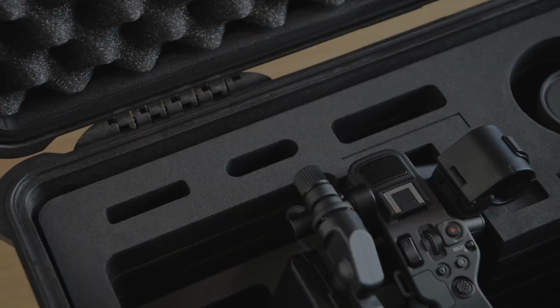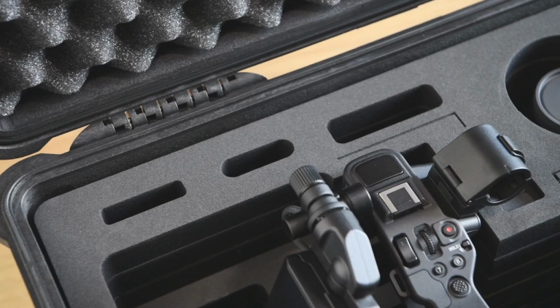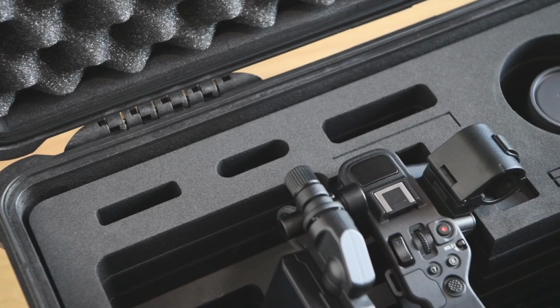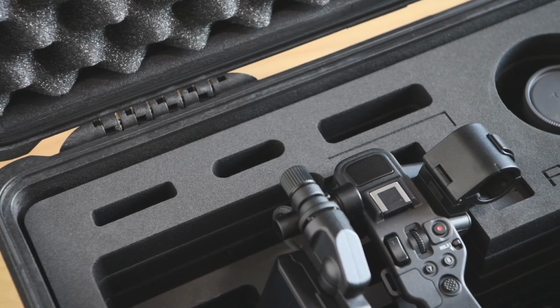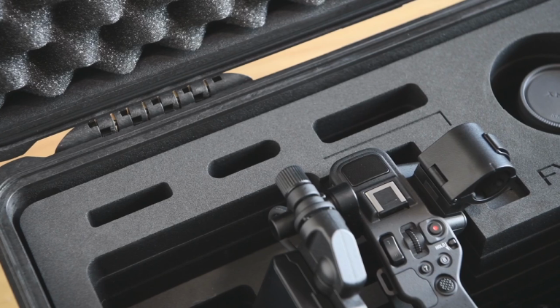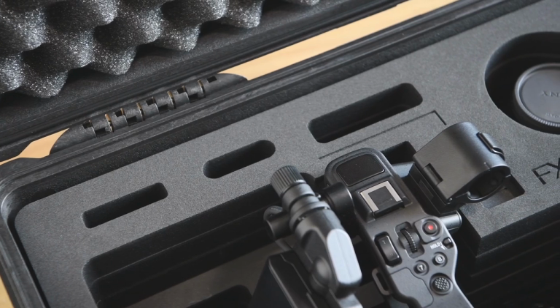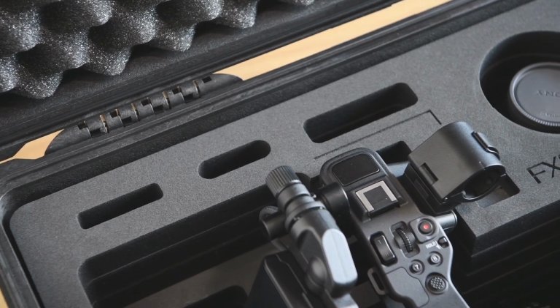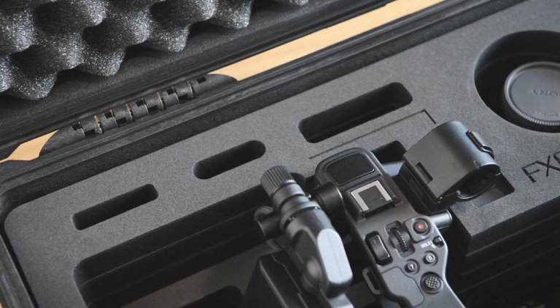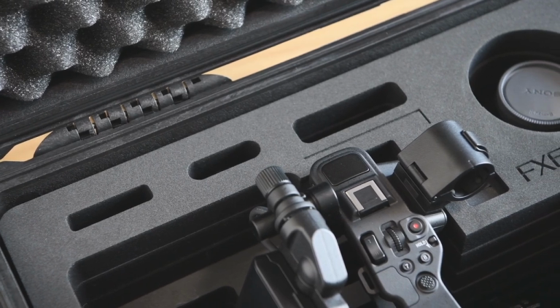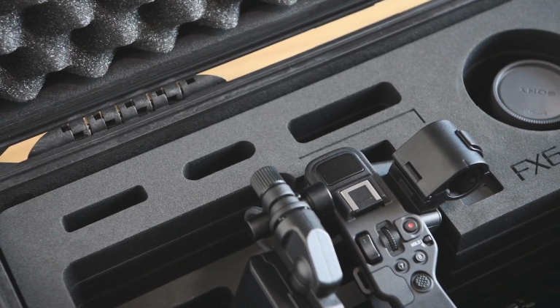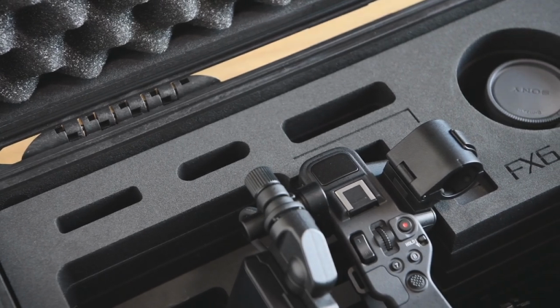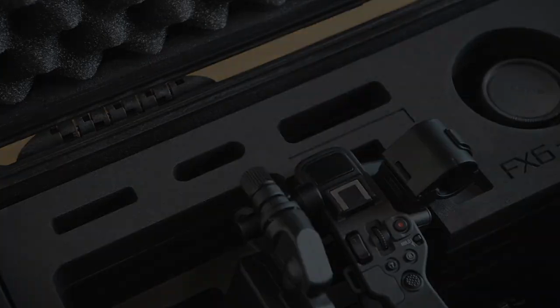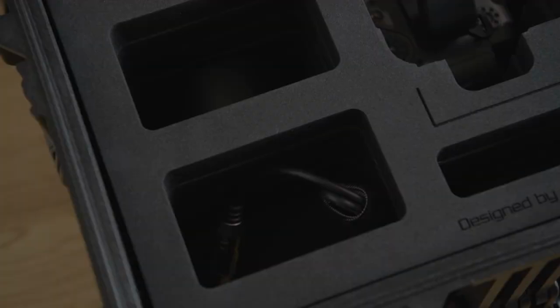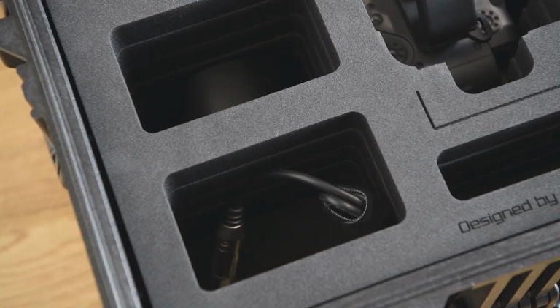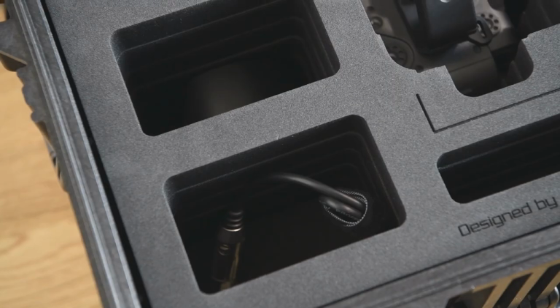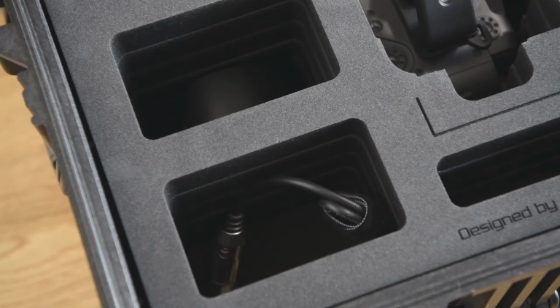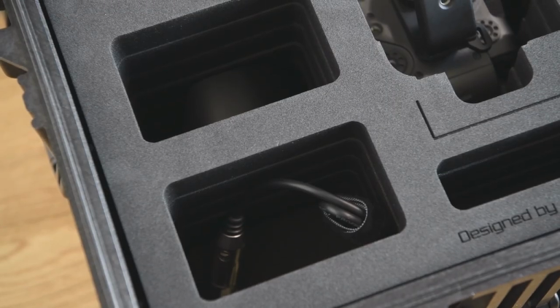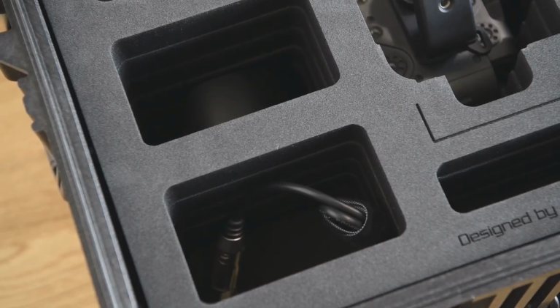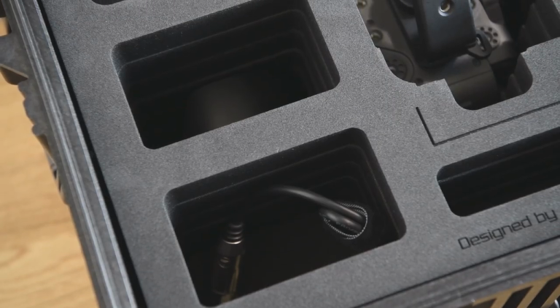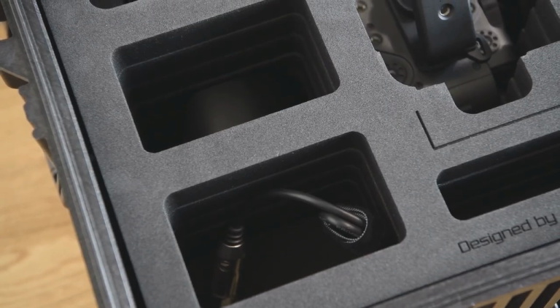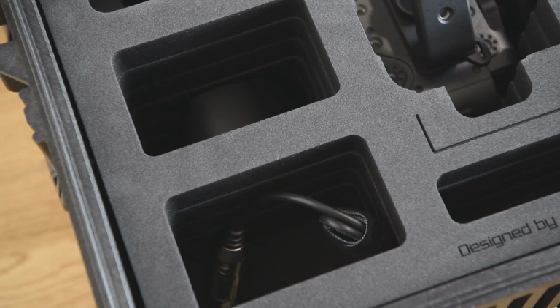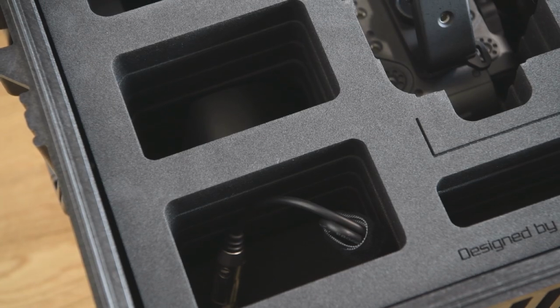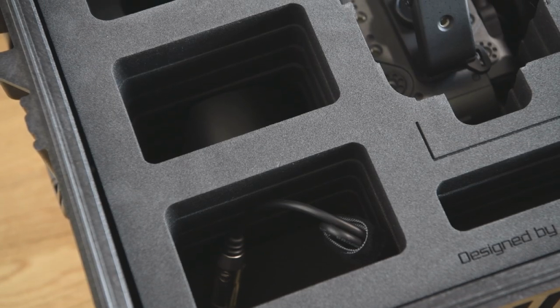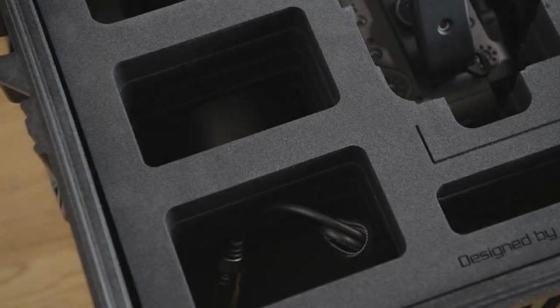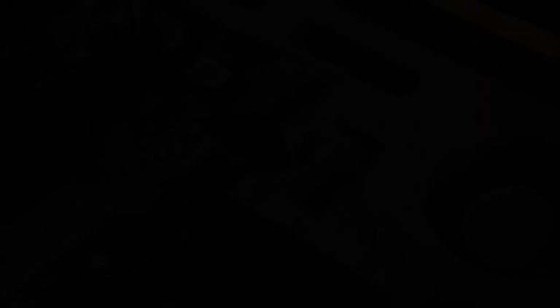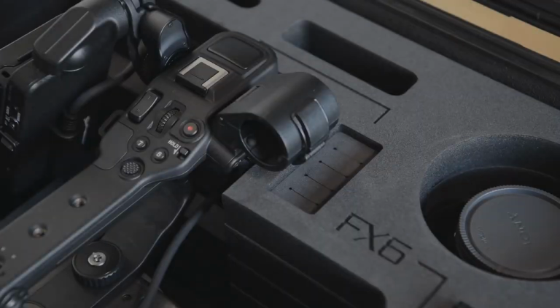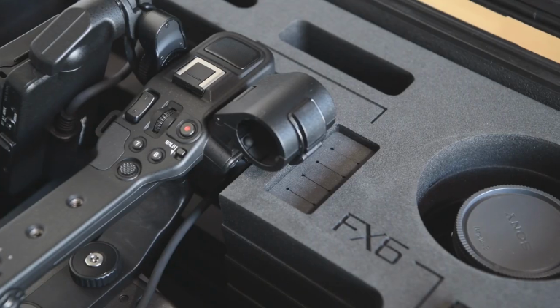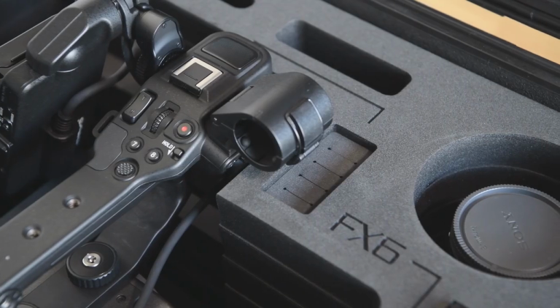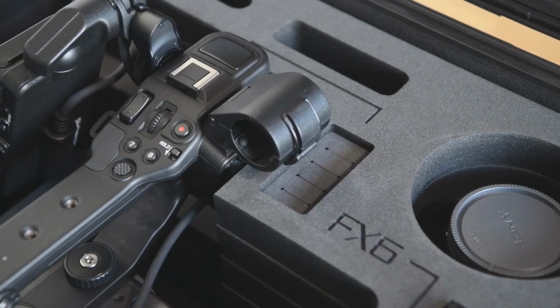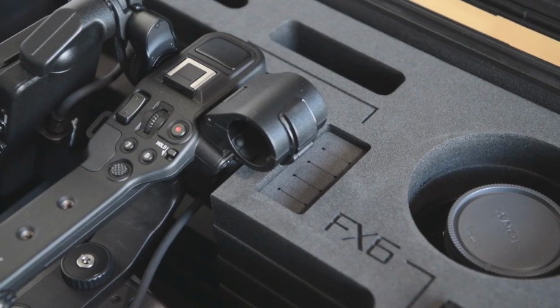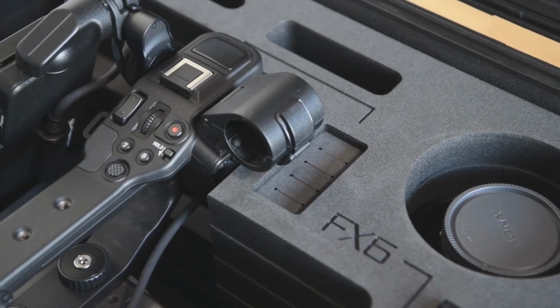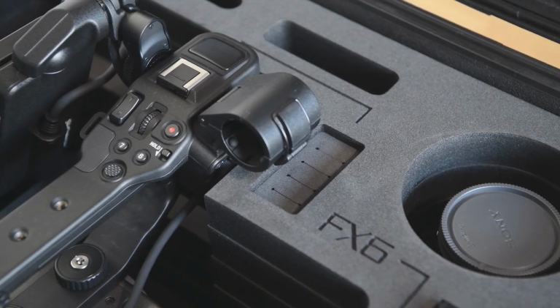There are many other slots which offer a lot of options to store different items. Large V-Mount batteries will also find their place, and there is even an option for storage cards.